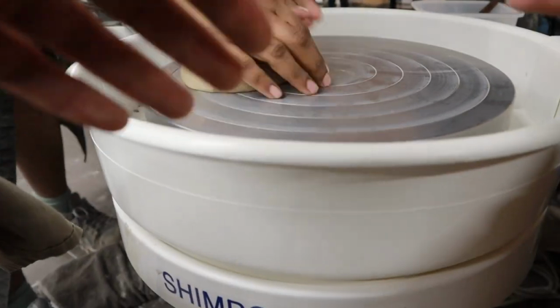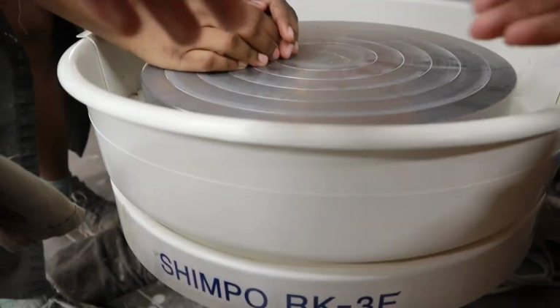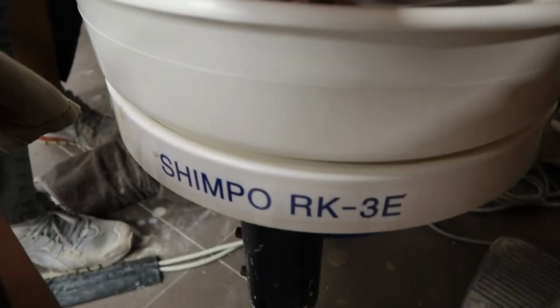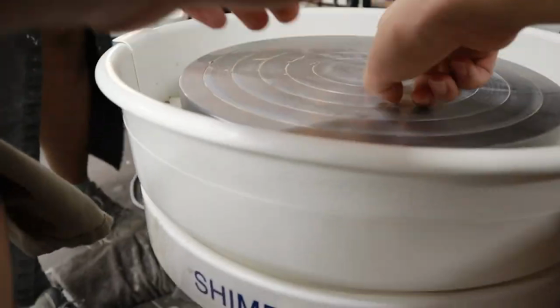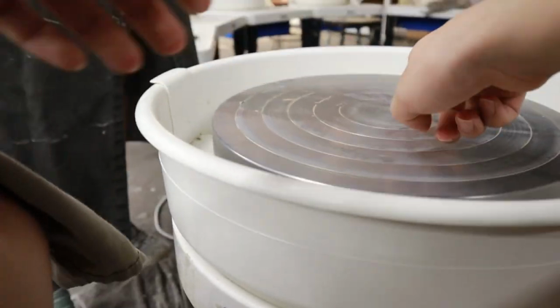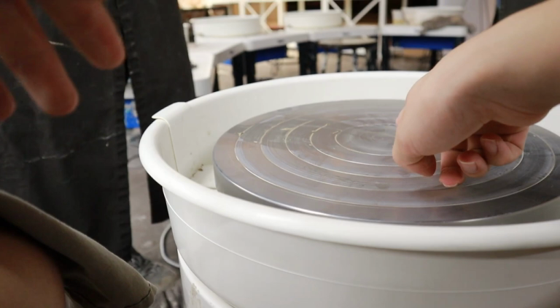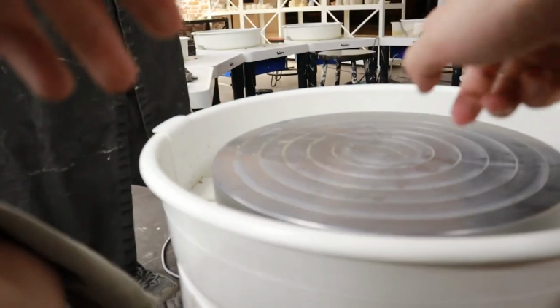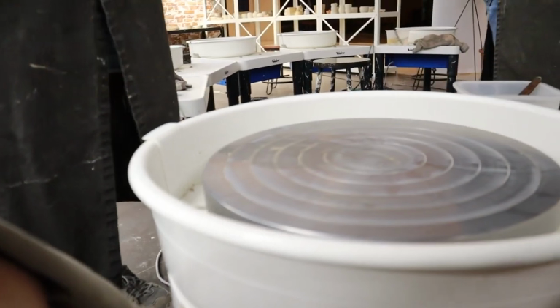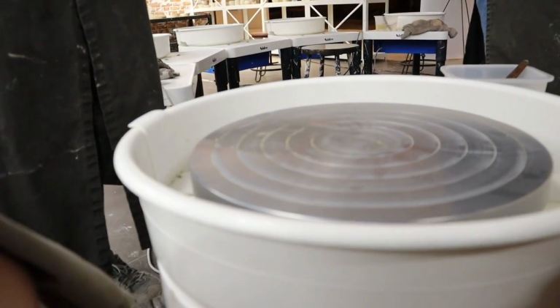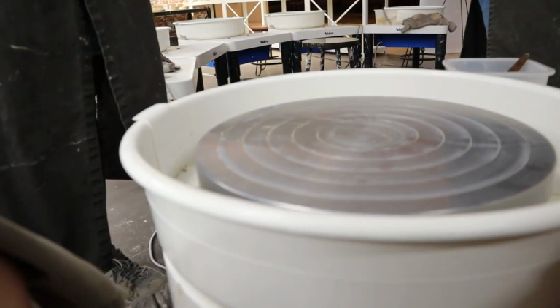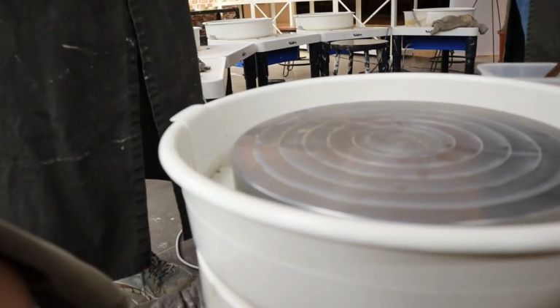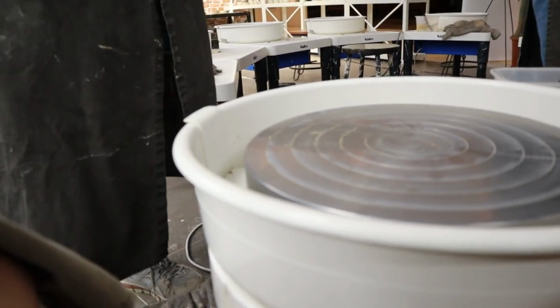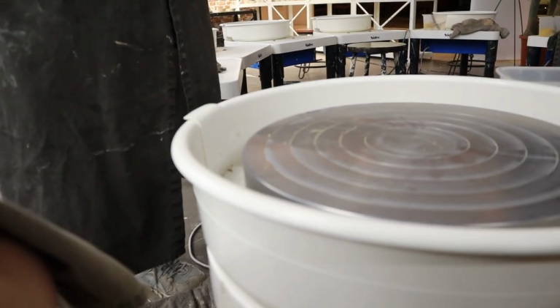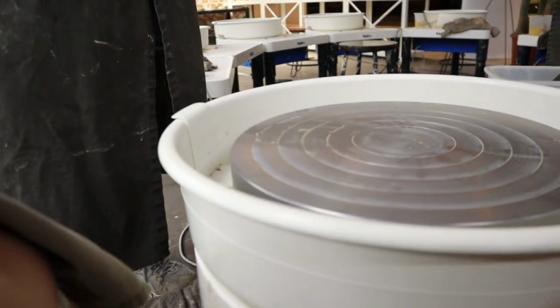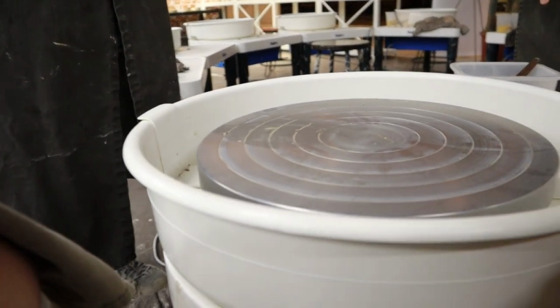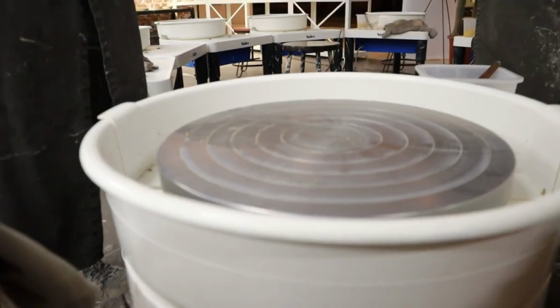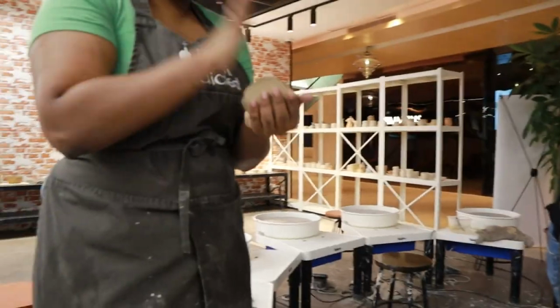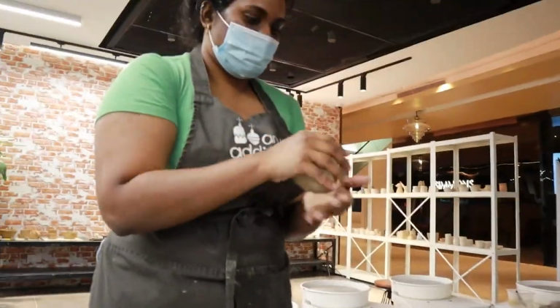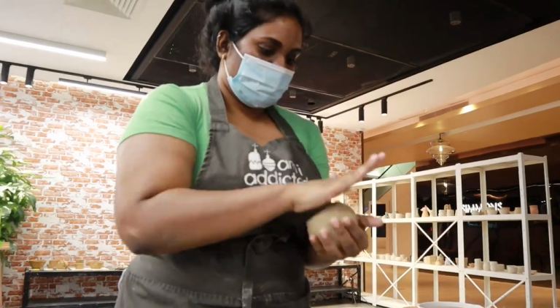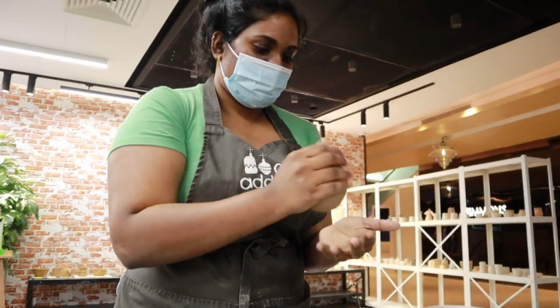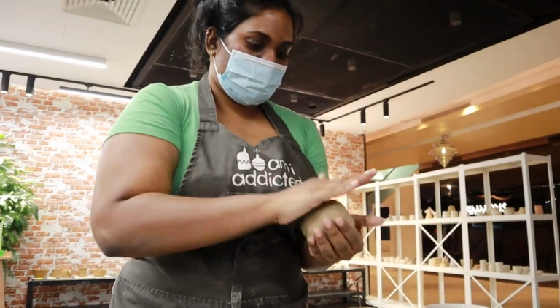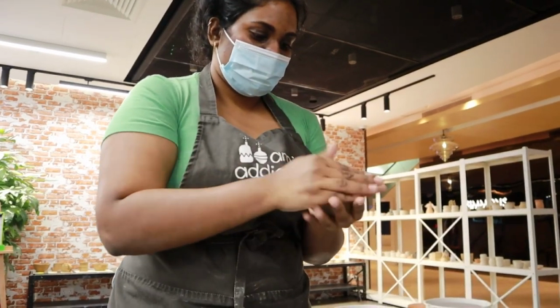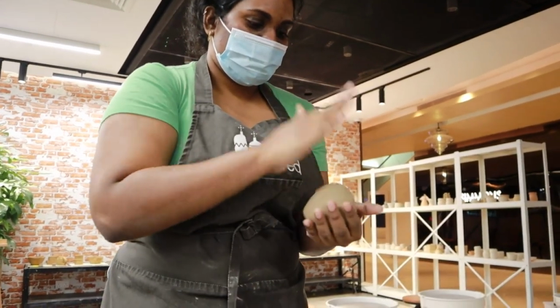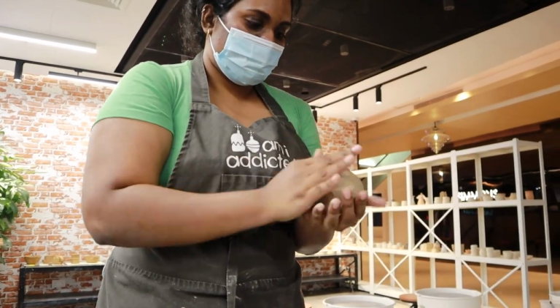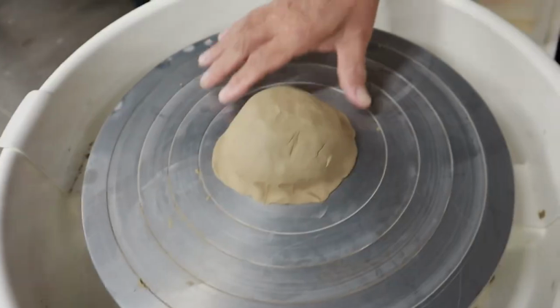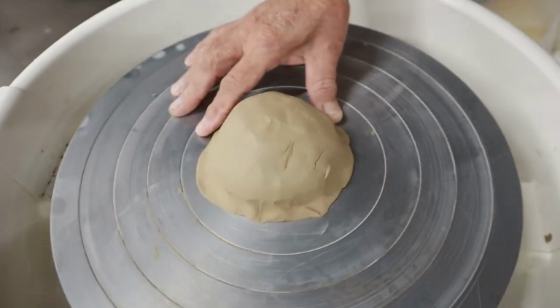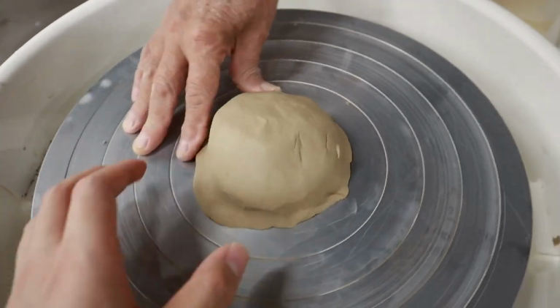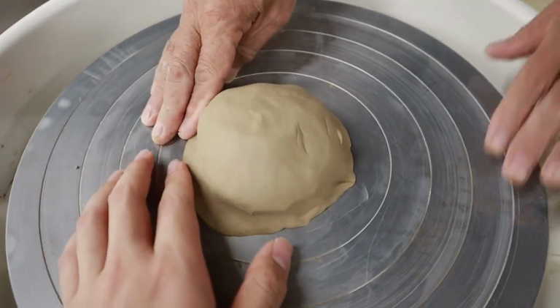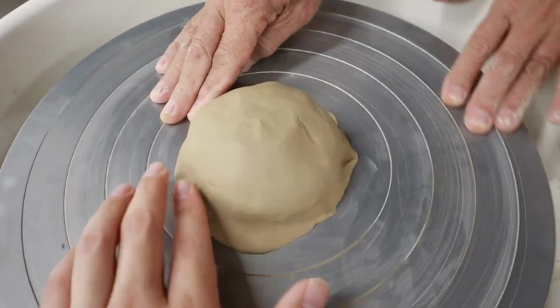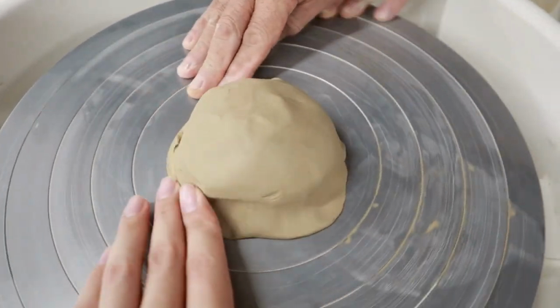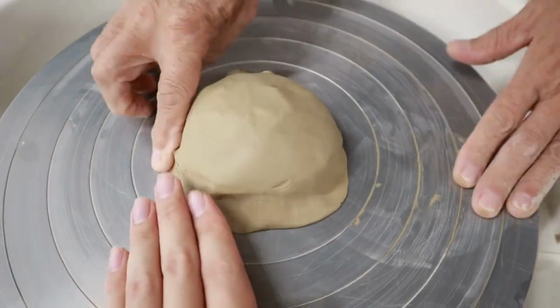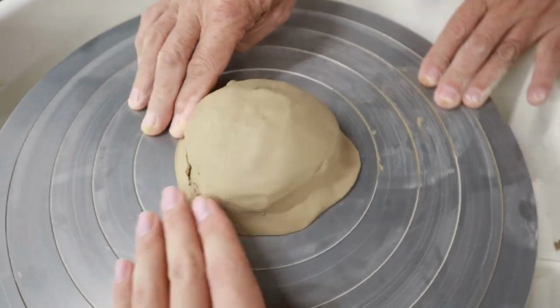The instructor explained that the clay doesn't have to hit the center — you can use your palm and just scoop it over. I joked that I'm making a little curry puff here.